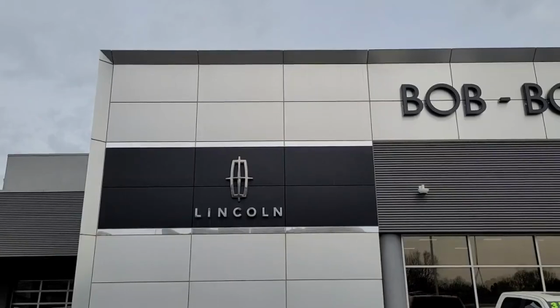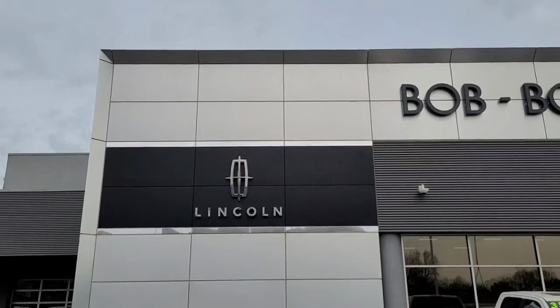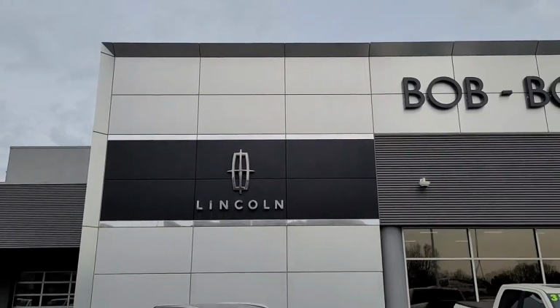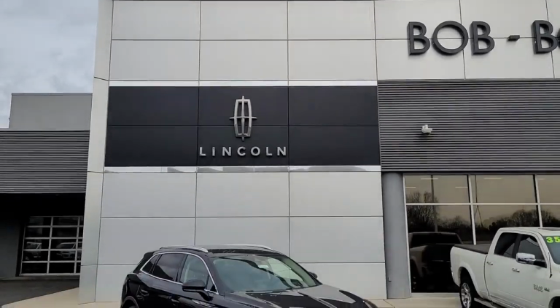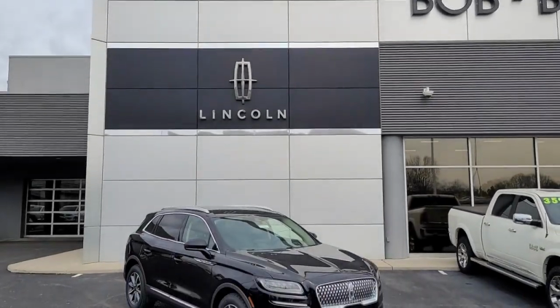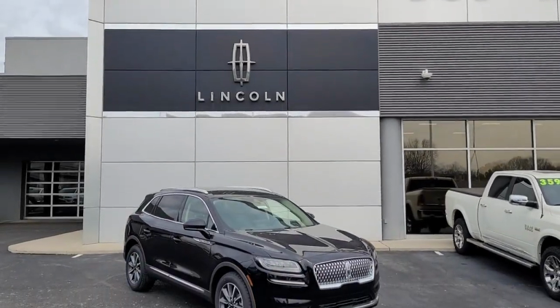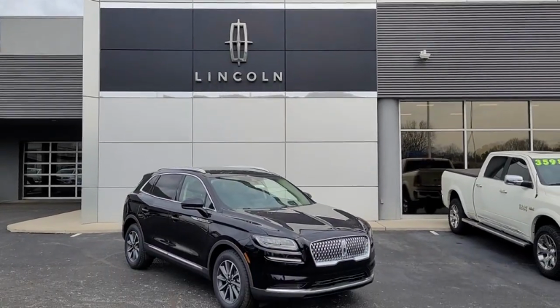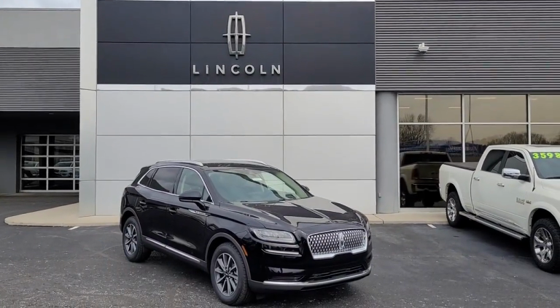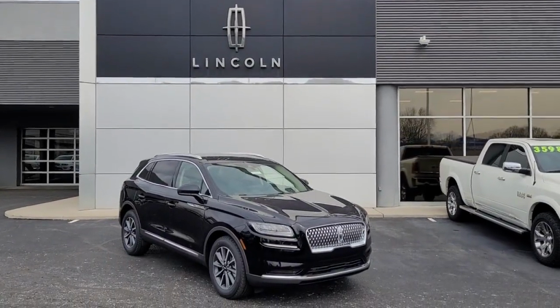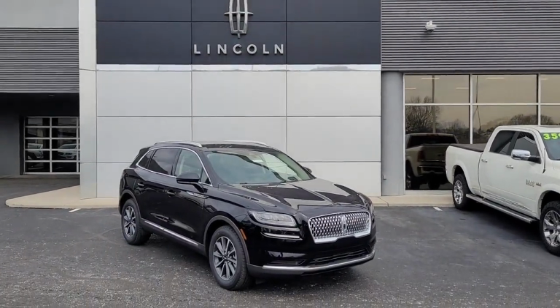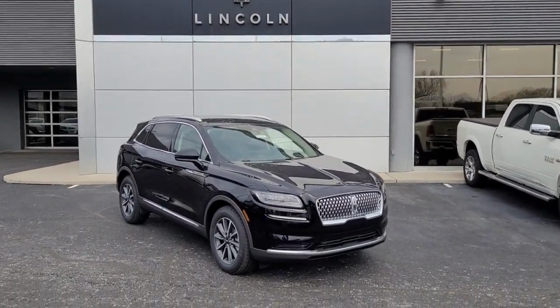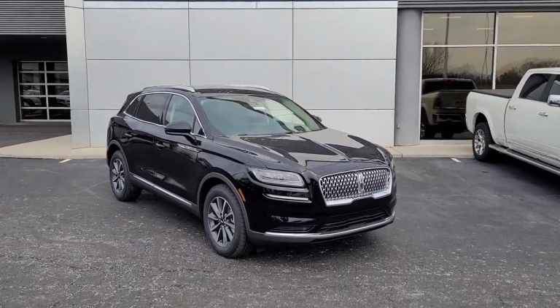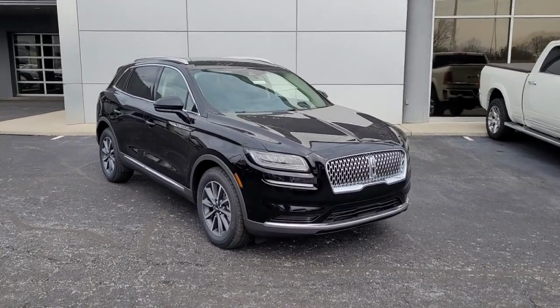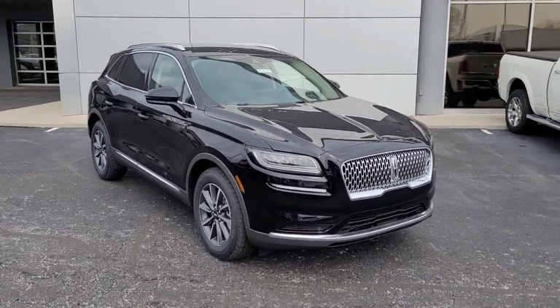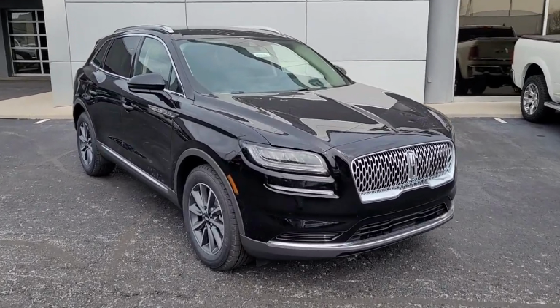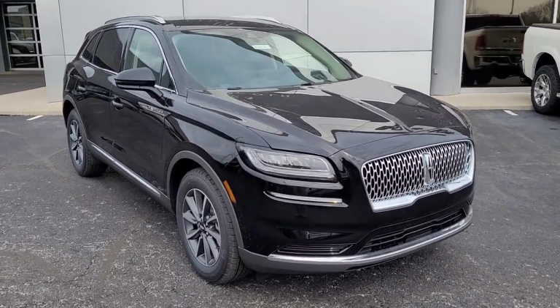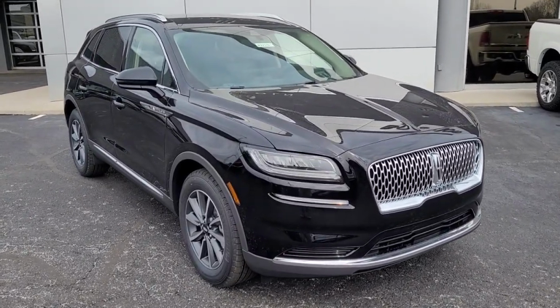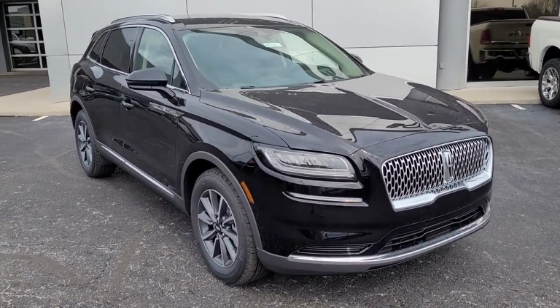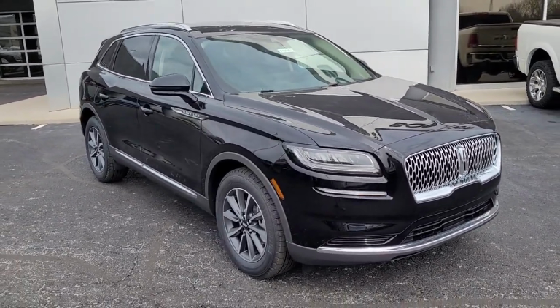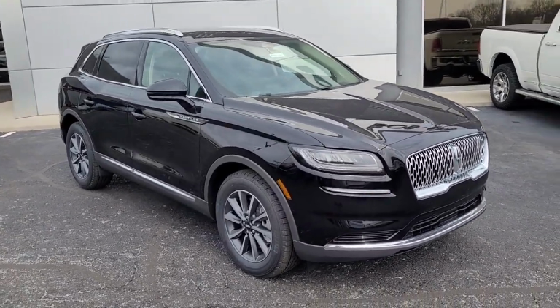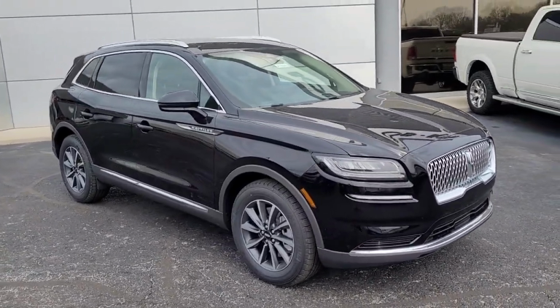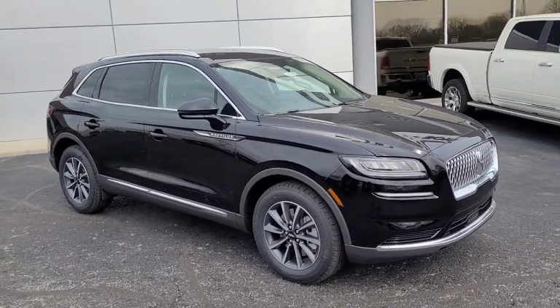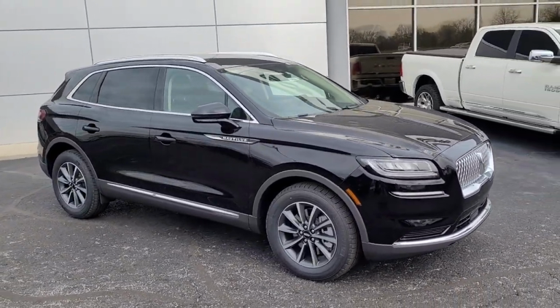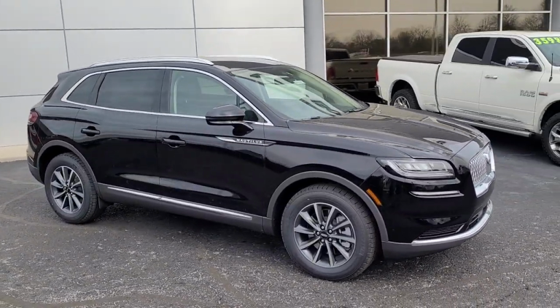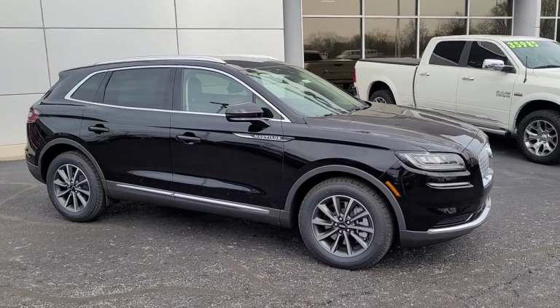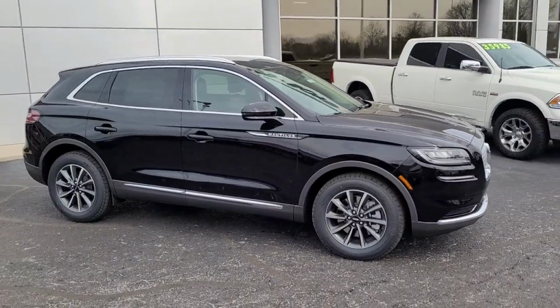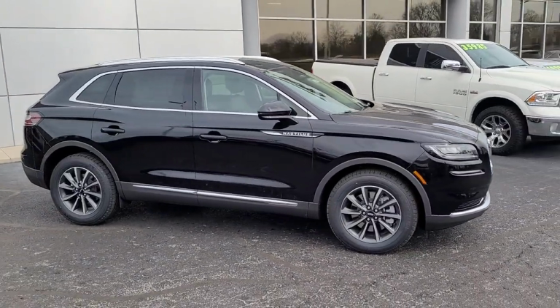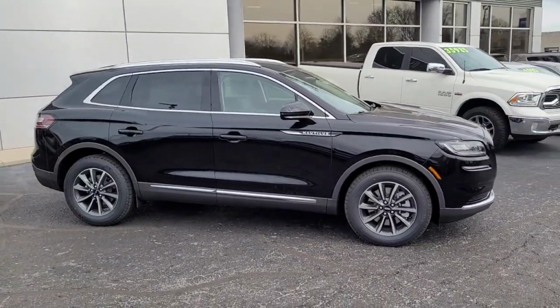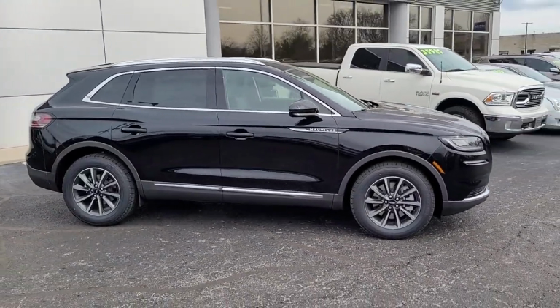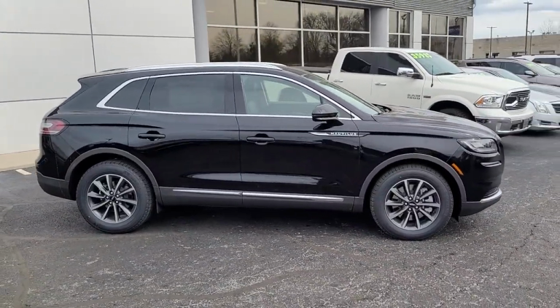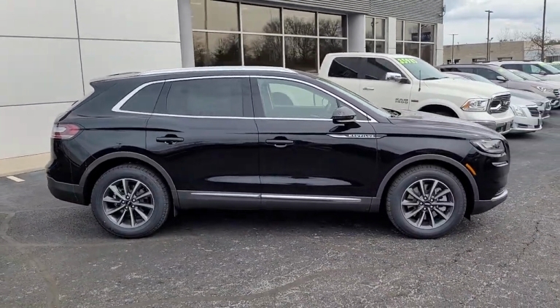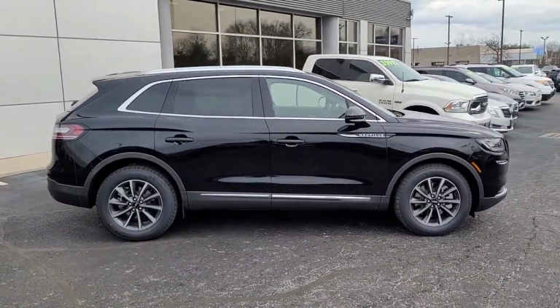Here is a wonderful 2022 Lincoln Nautilus. Take a closer look at this comfortable, spacious Nautilus — the midsize two-row crossover that delivers sedan luxury and SUV versatility.